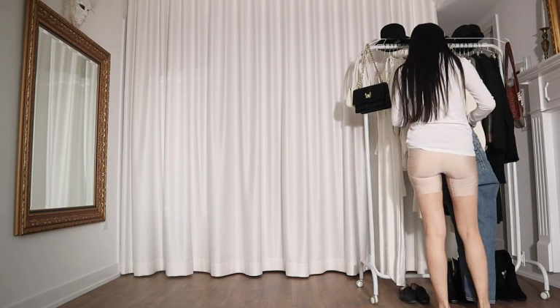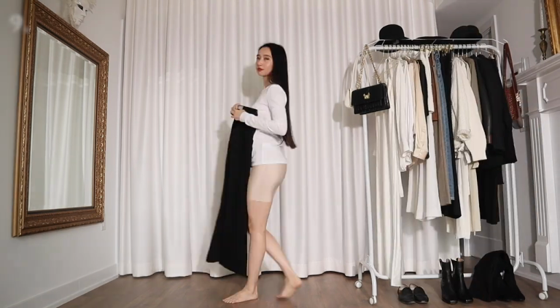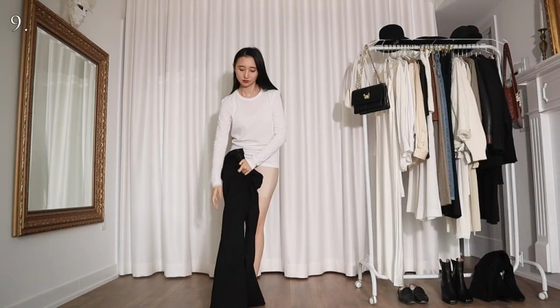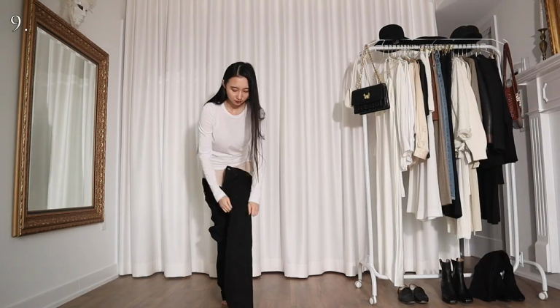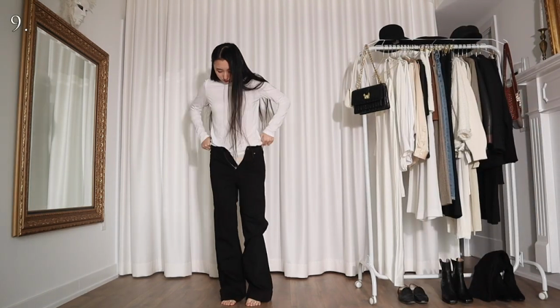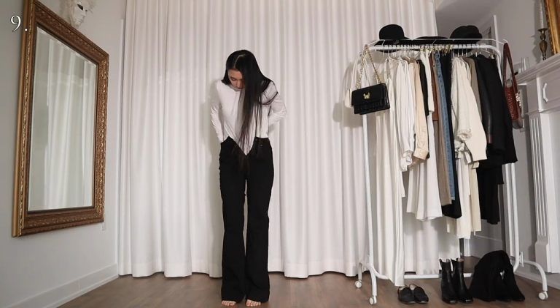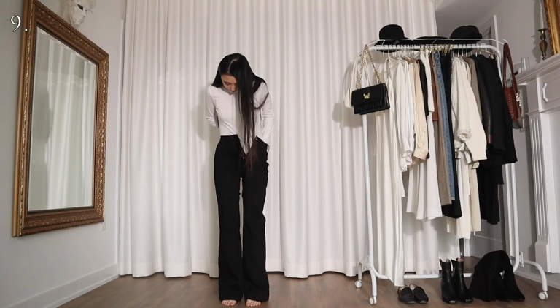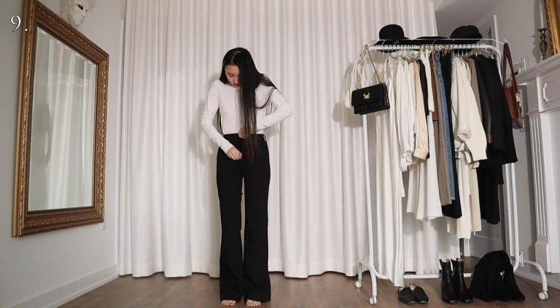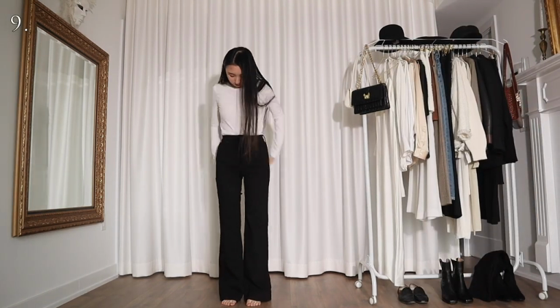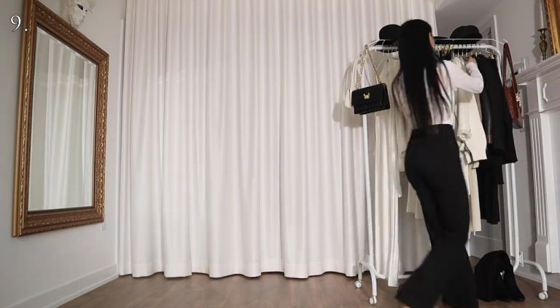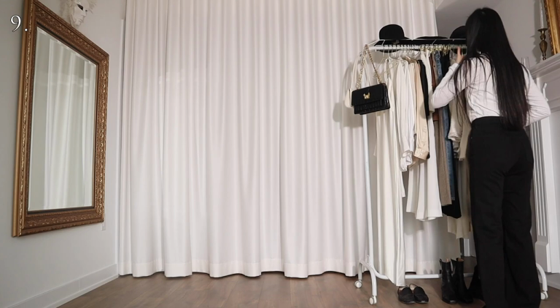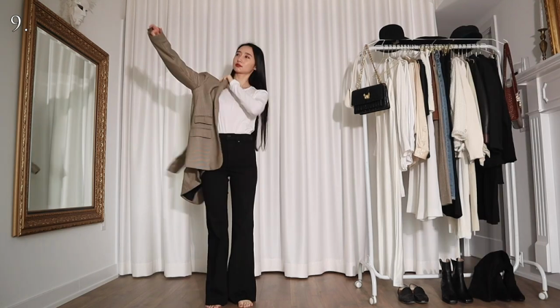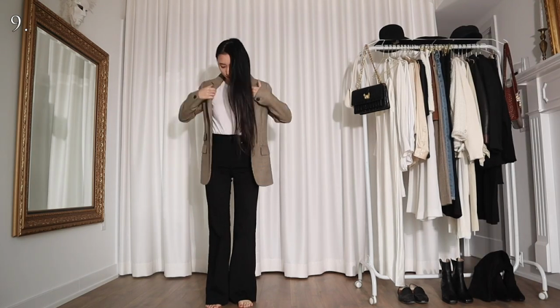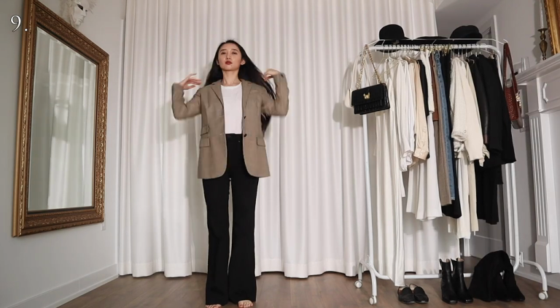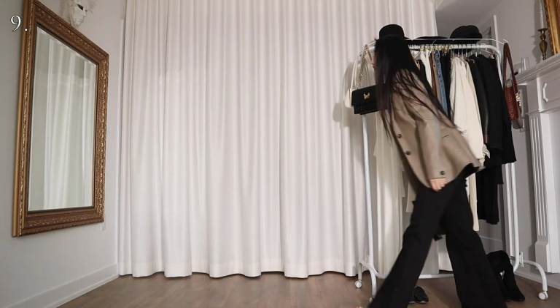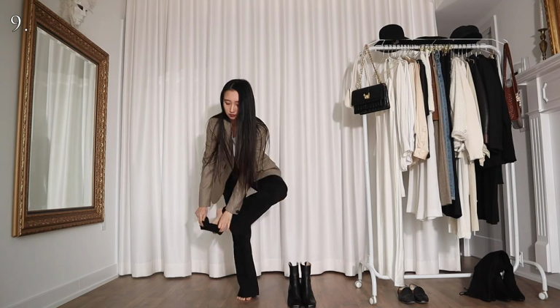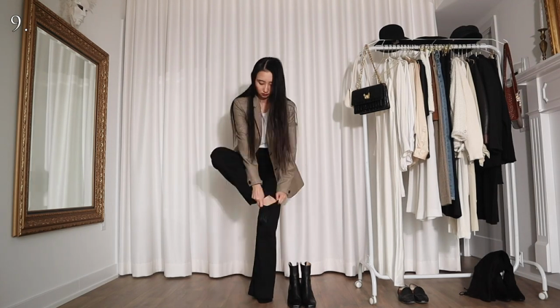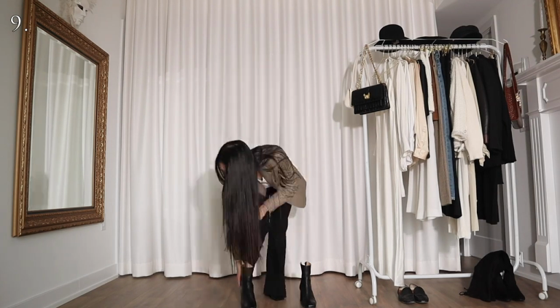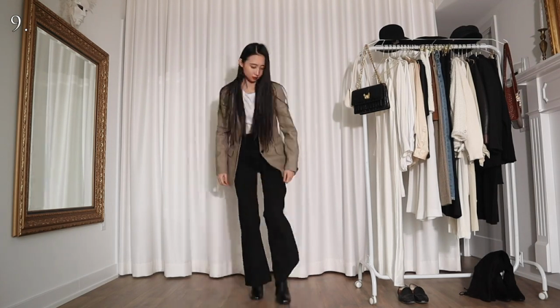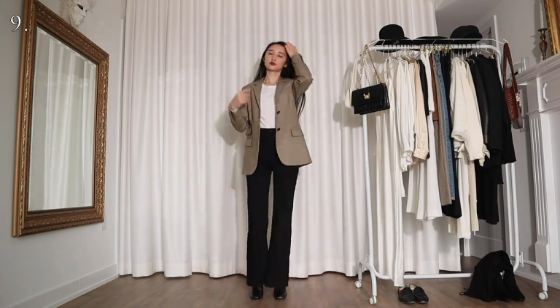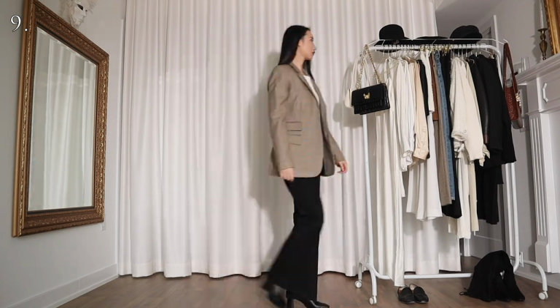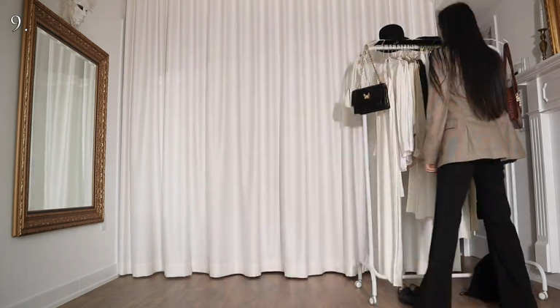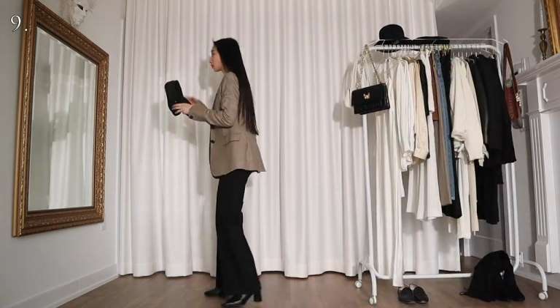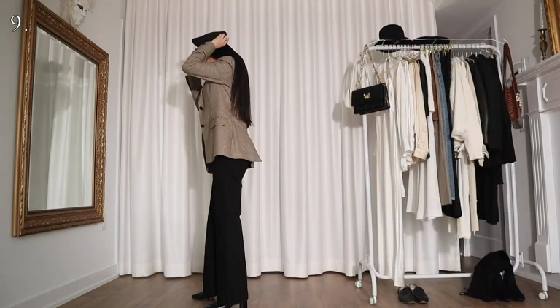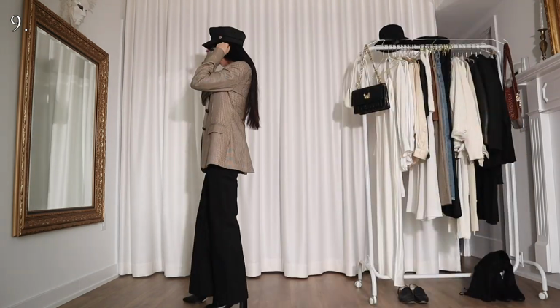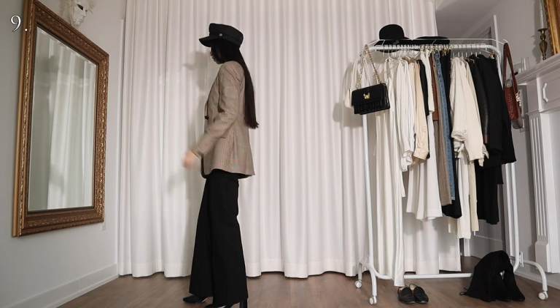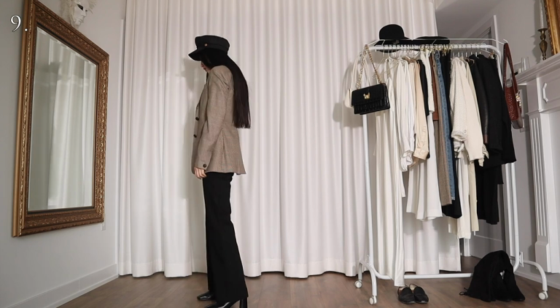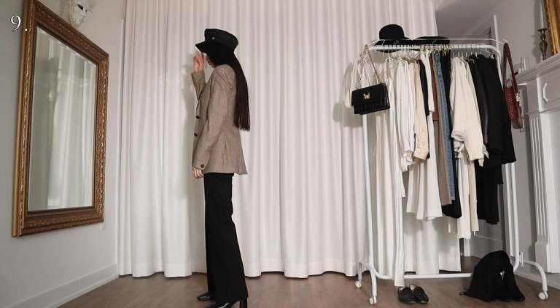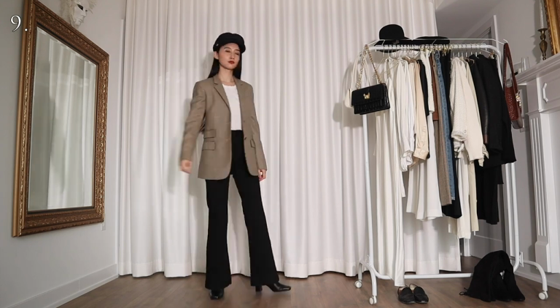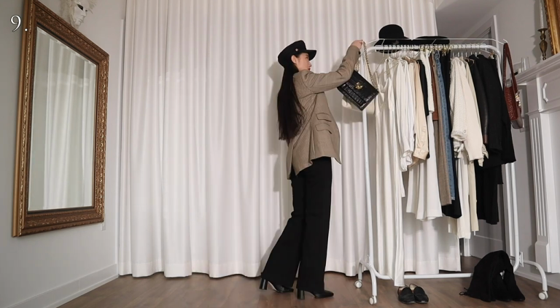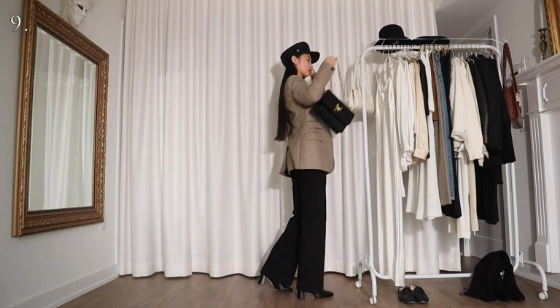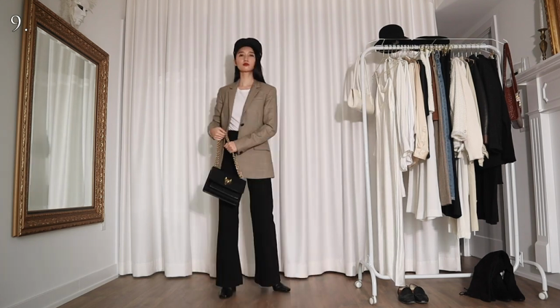A white top also looks great with a pair of black flare jeans and a houndstooth blazer. I'm accessorizing with a black newsboy cap. Now I kind of look like one of those fashion girls who love taking Instagram photos in SoHo.